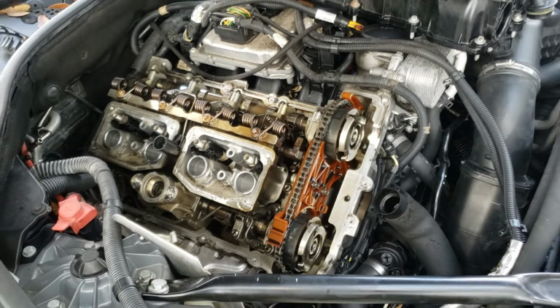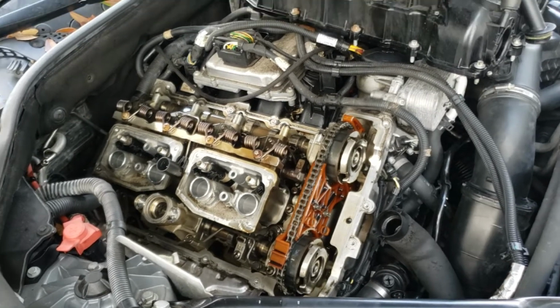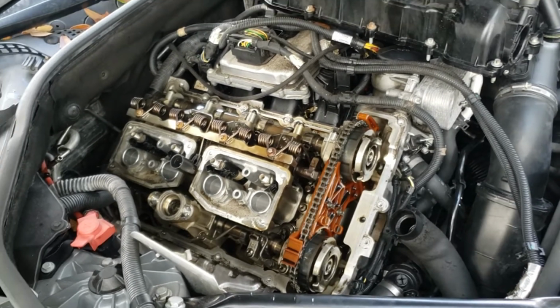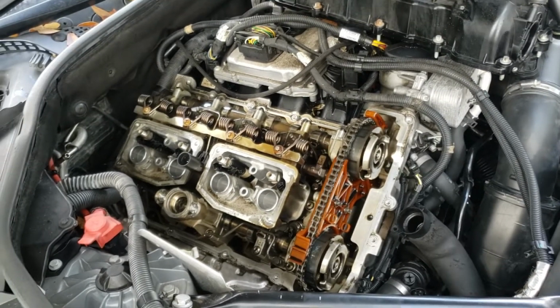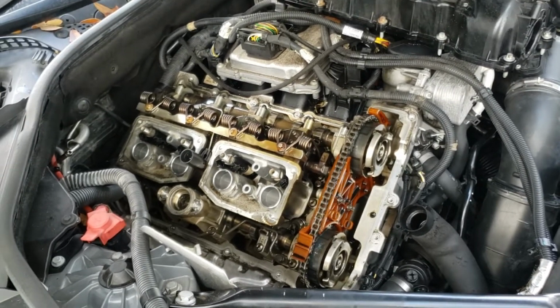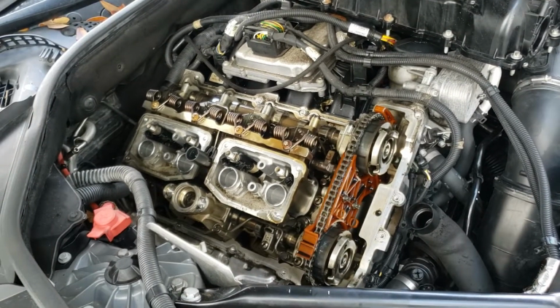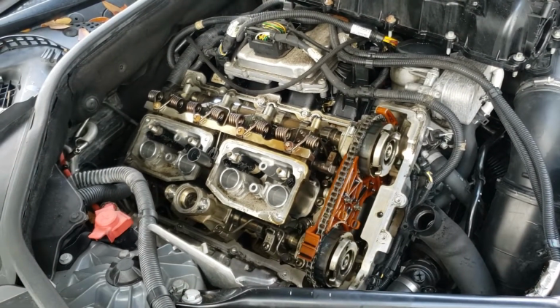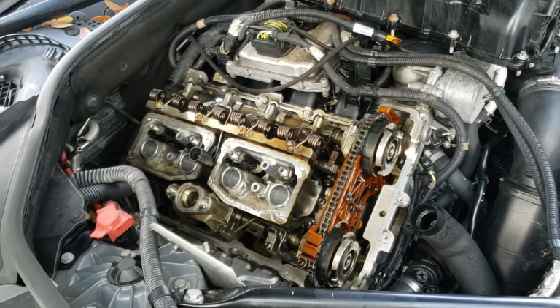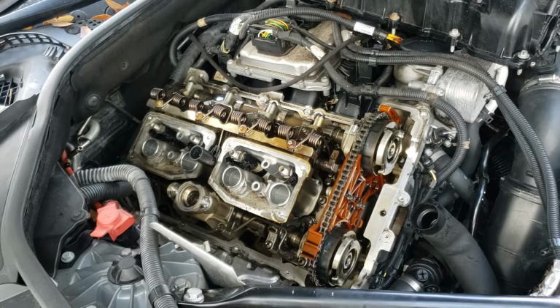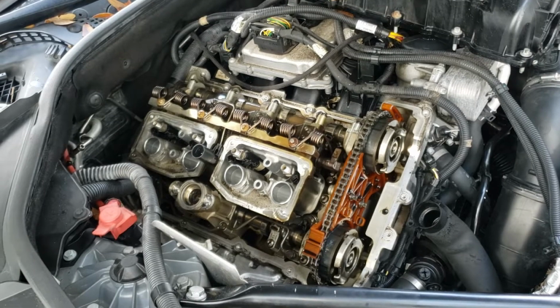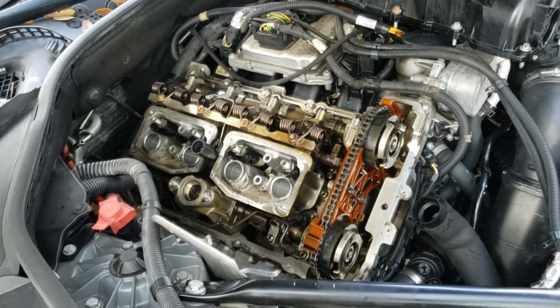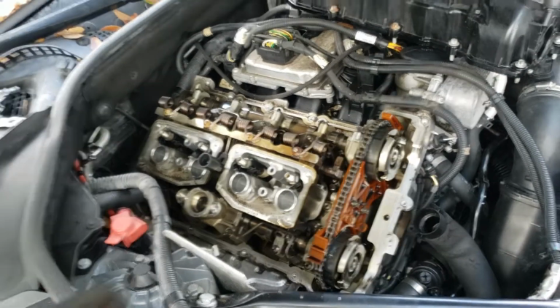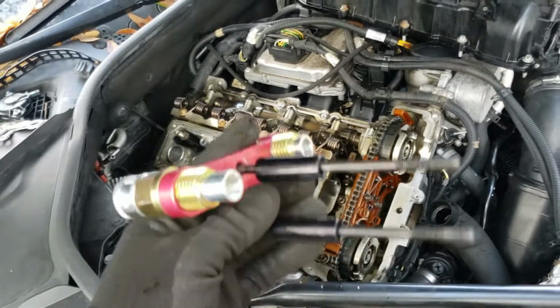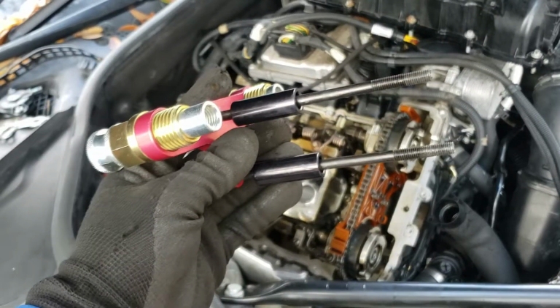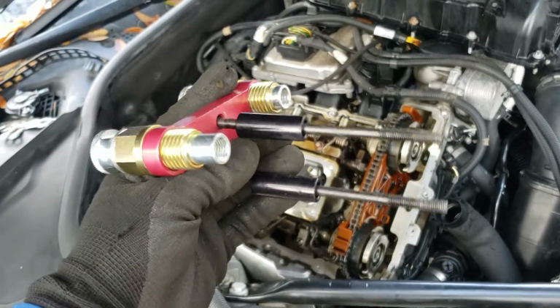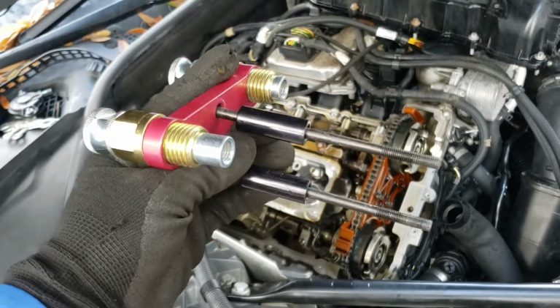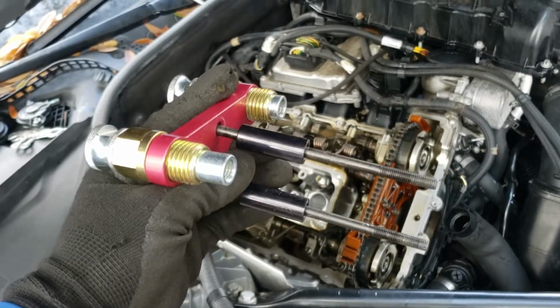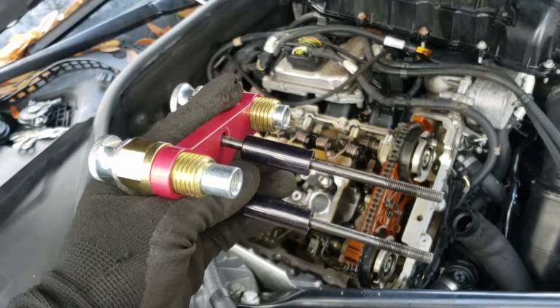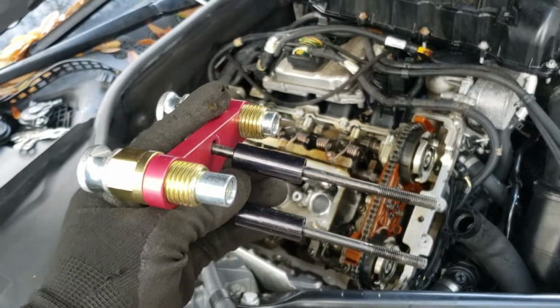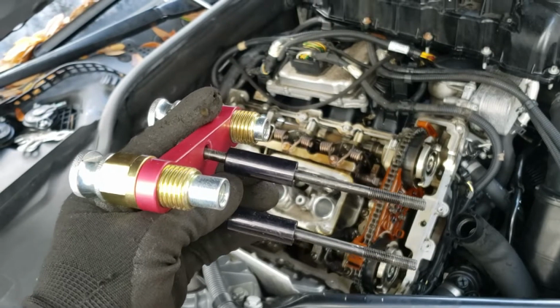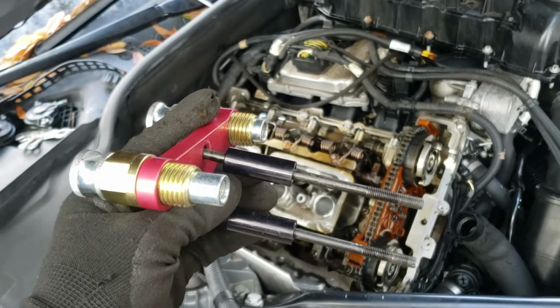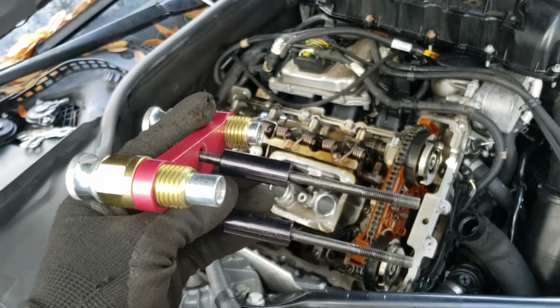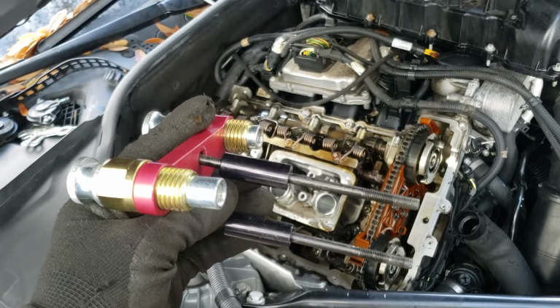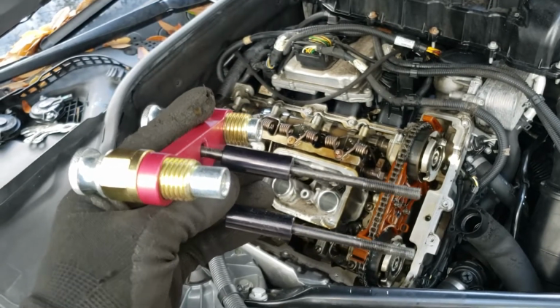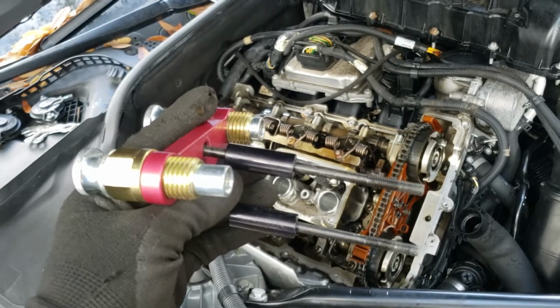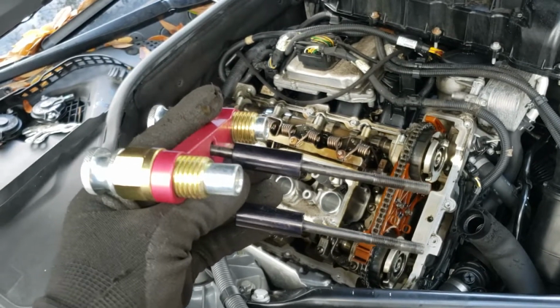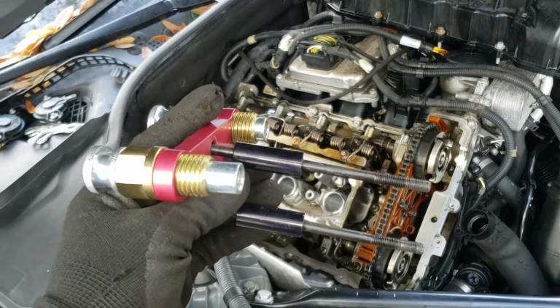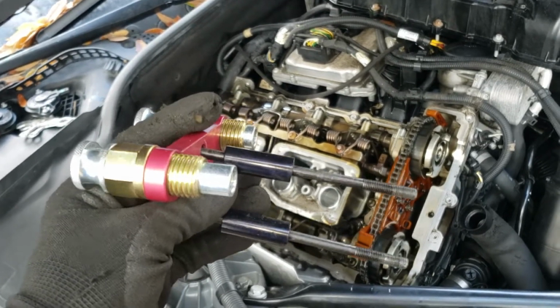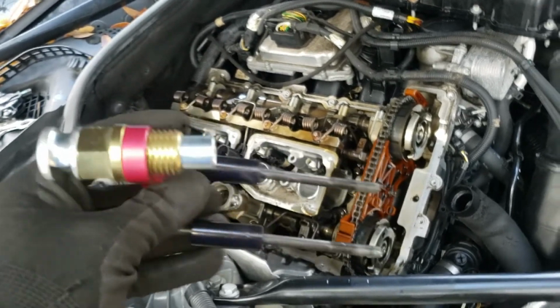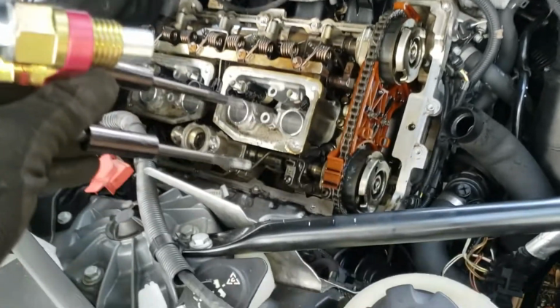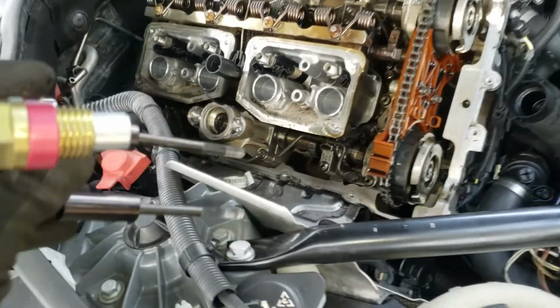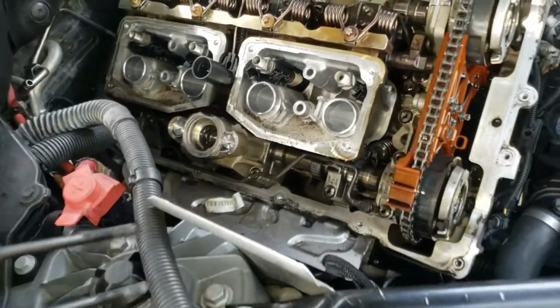In order to remove the injectors from N20 or N55 engines, I would highly recommend you get the injector puller. It's only roughly $33 from Amazon with next day delivery if you have a Prime account.